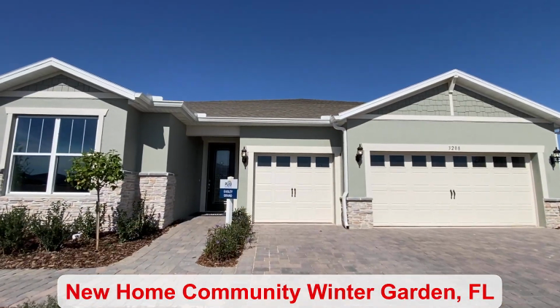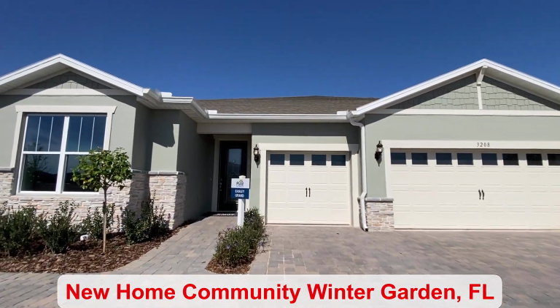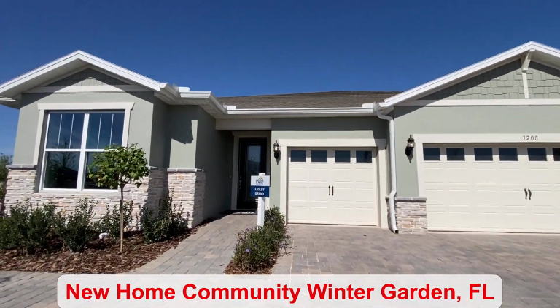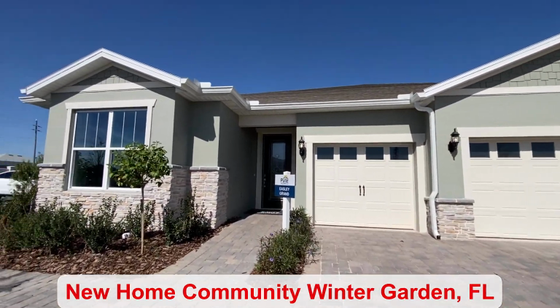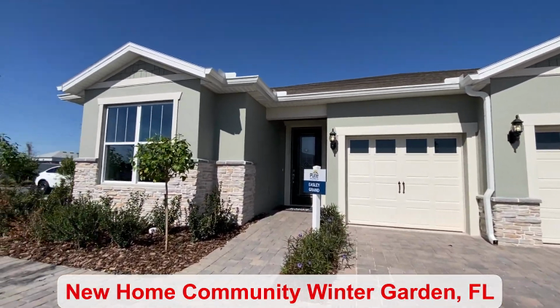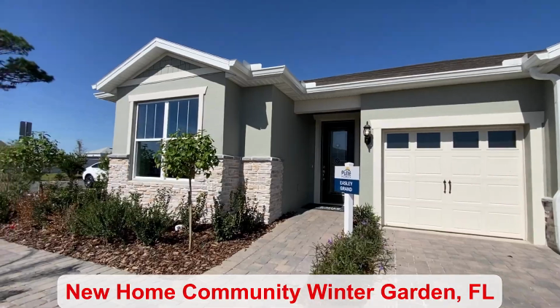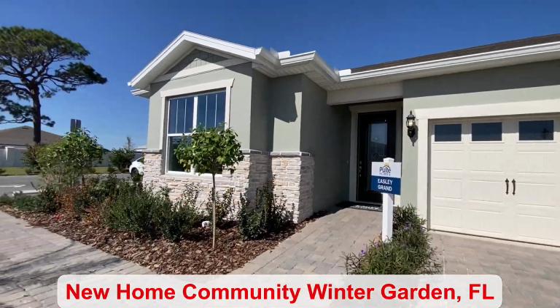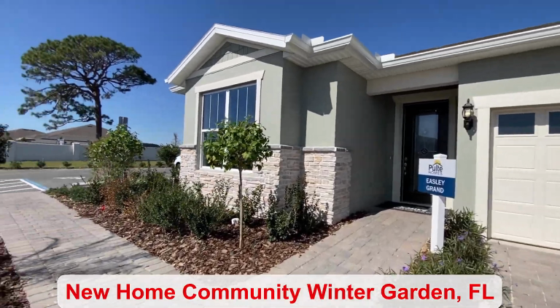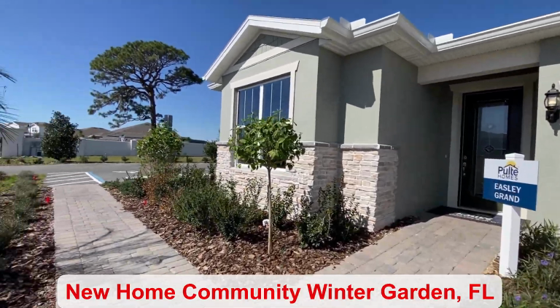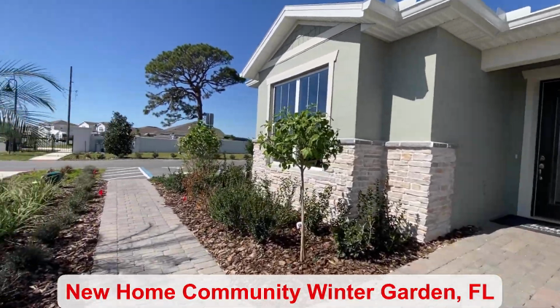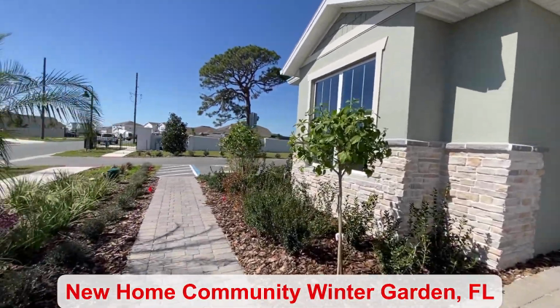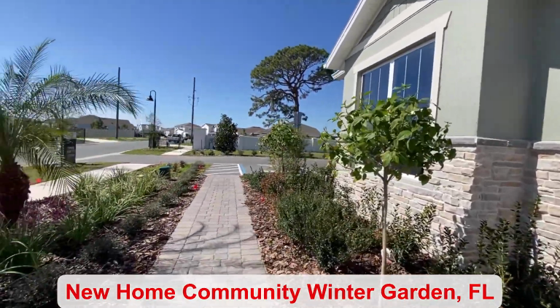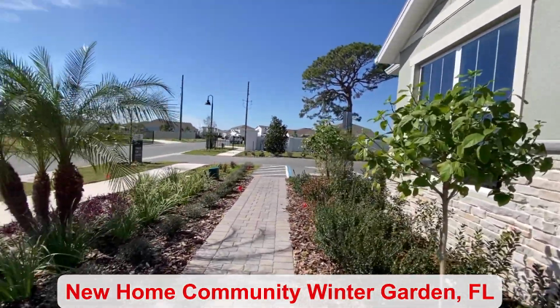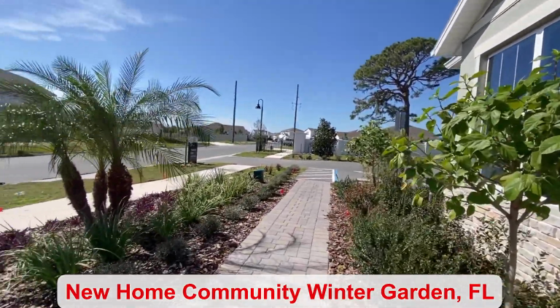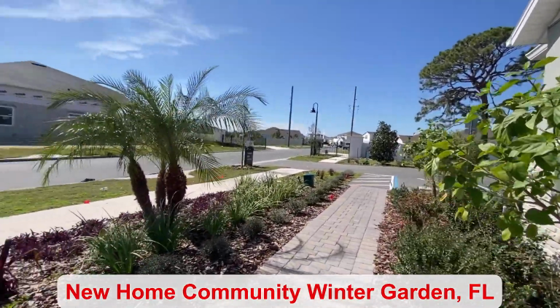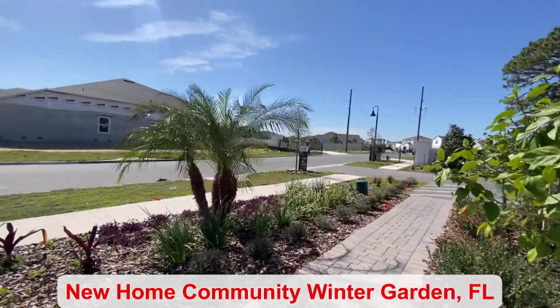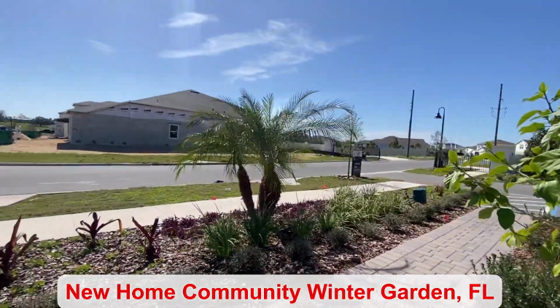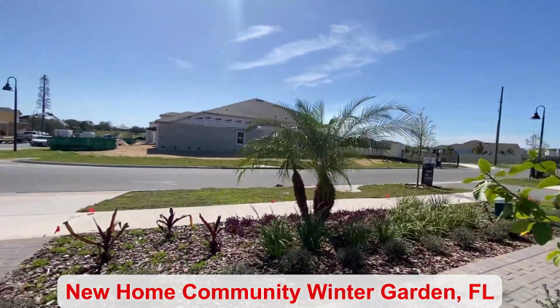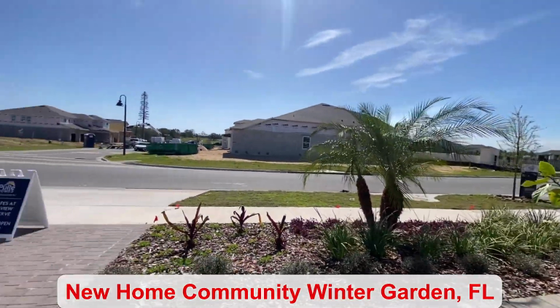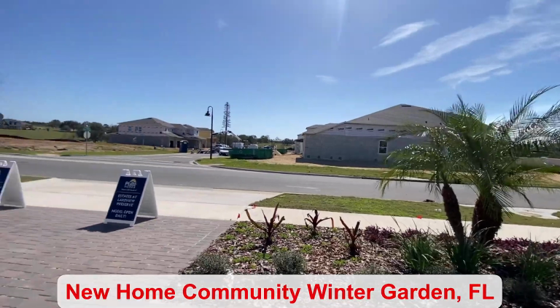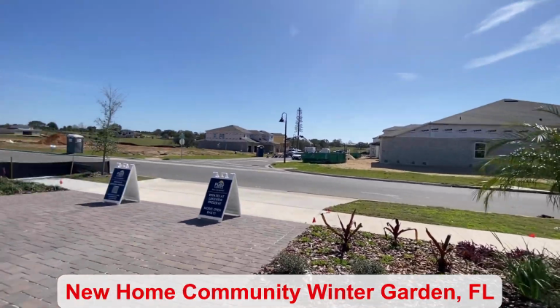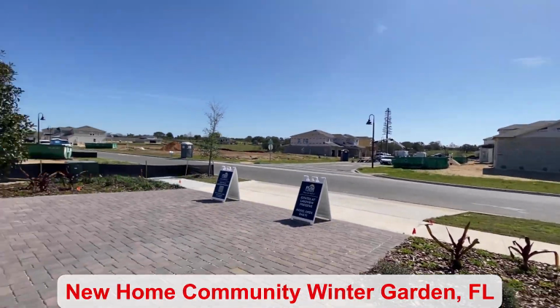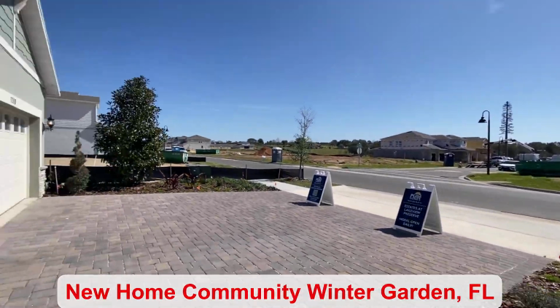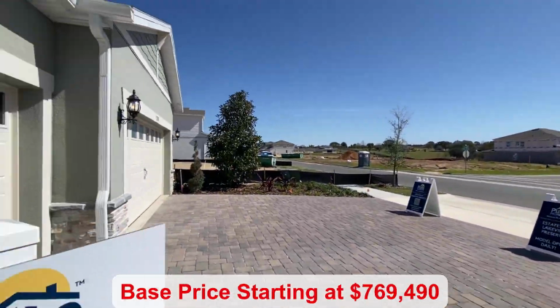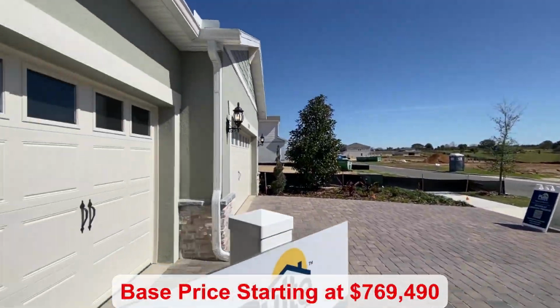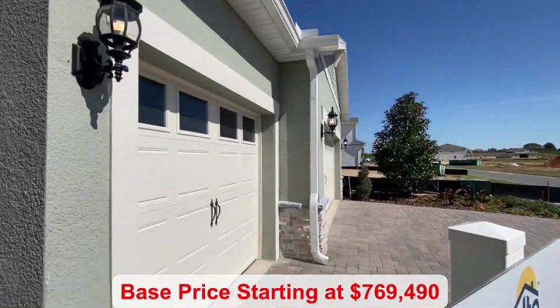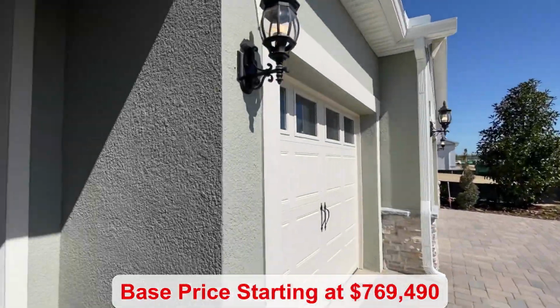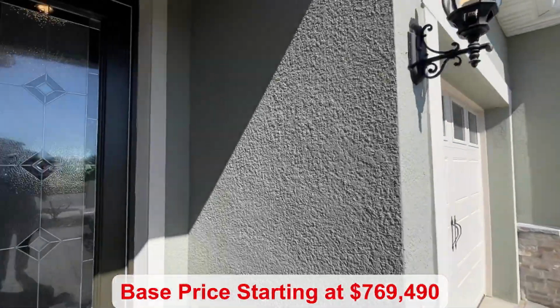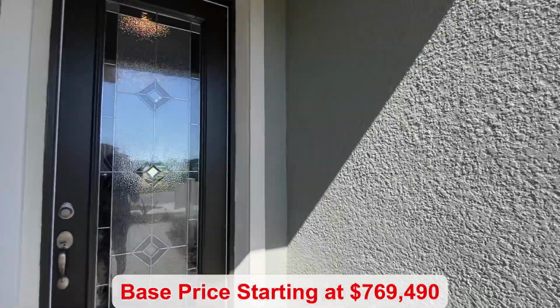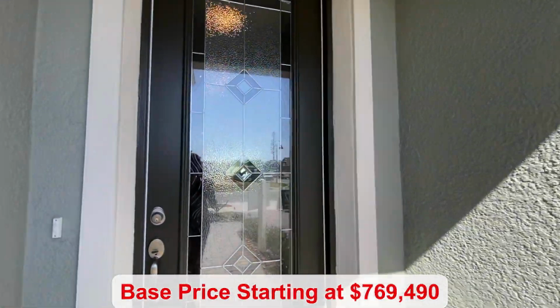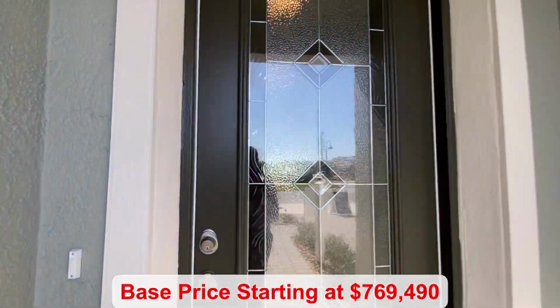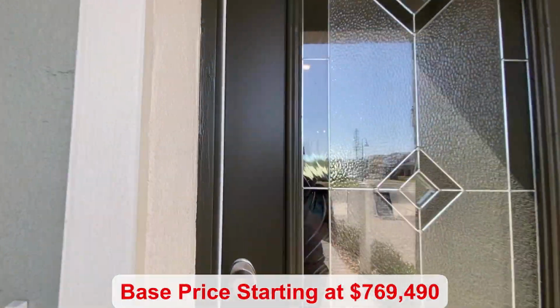We're in a gated community and there are many amenities to enjoy. There's no CDD. You have a fitness center, playground, splash pad, pool, and so much more.